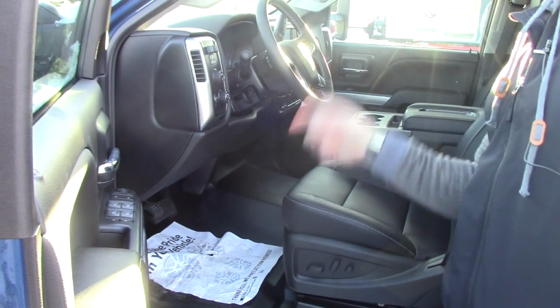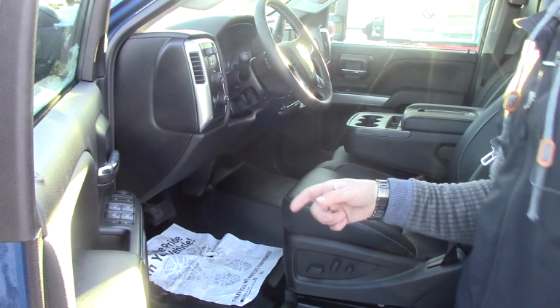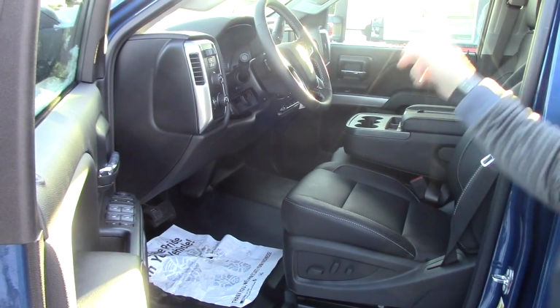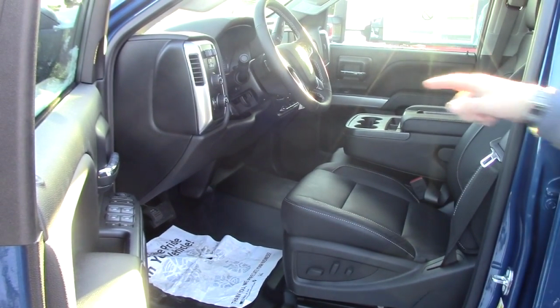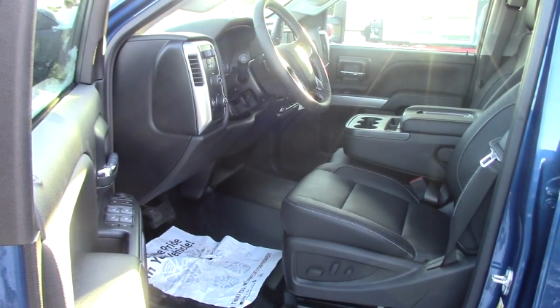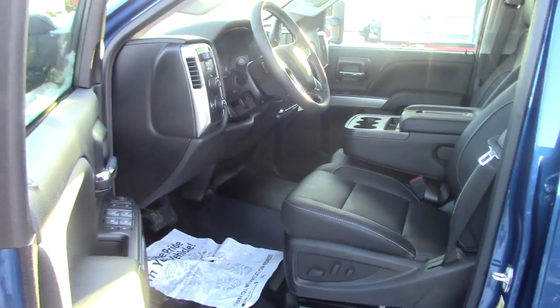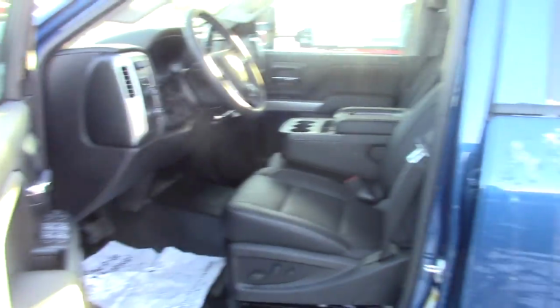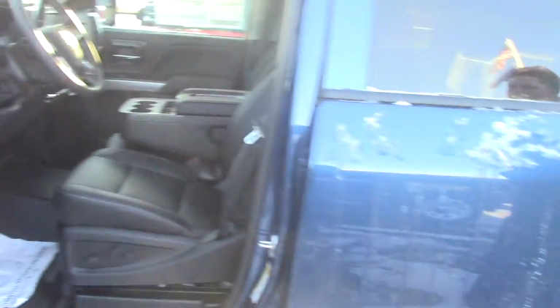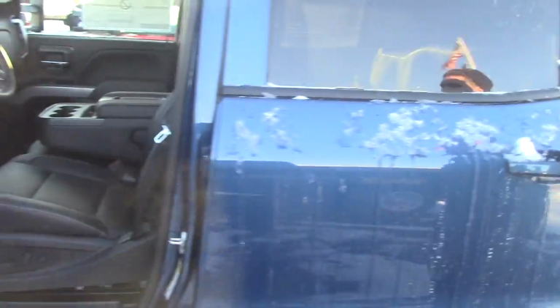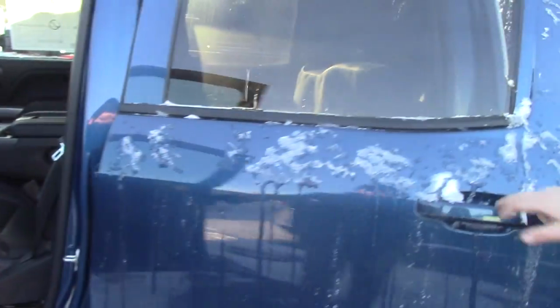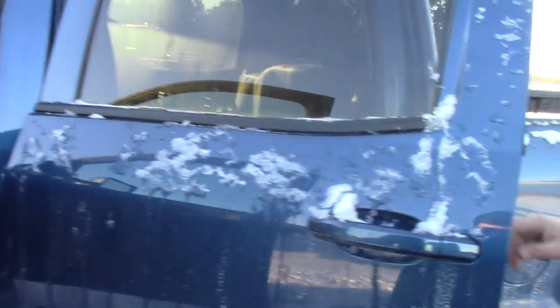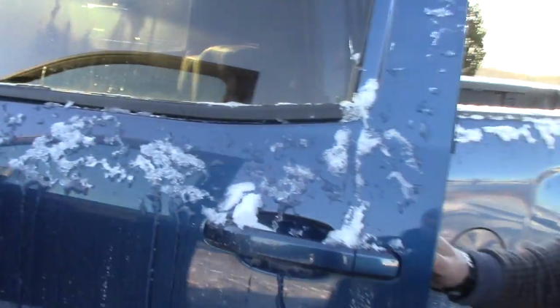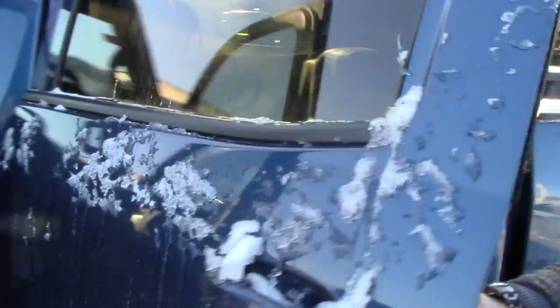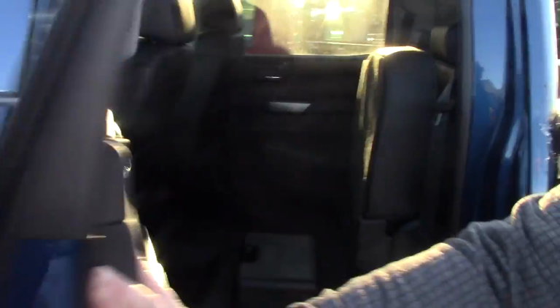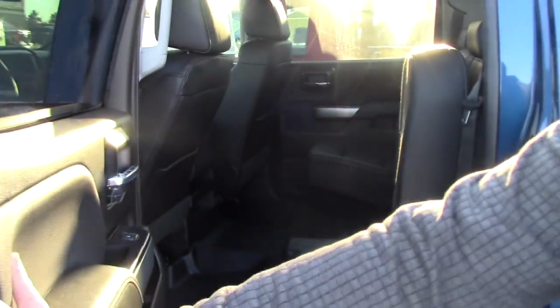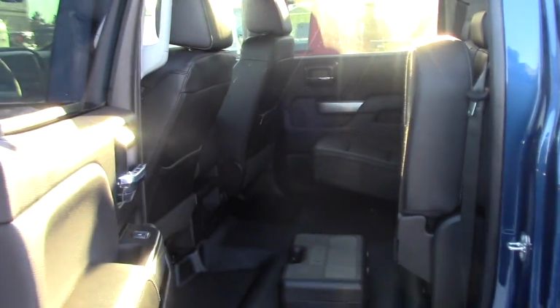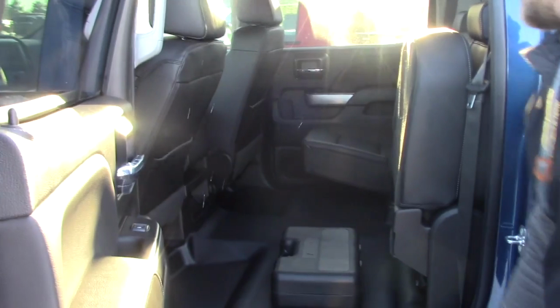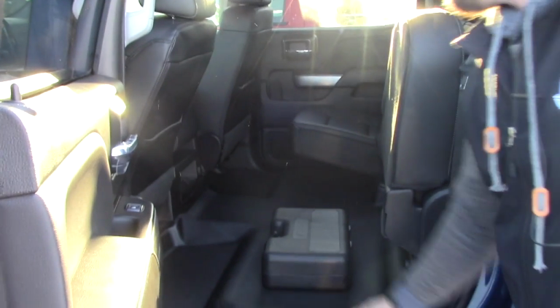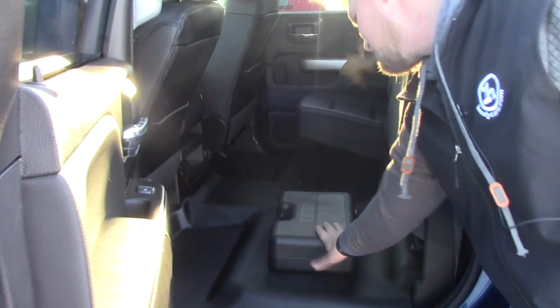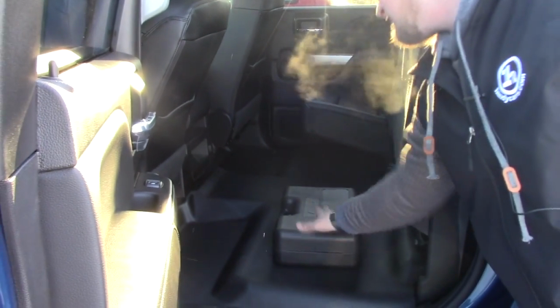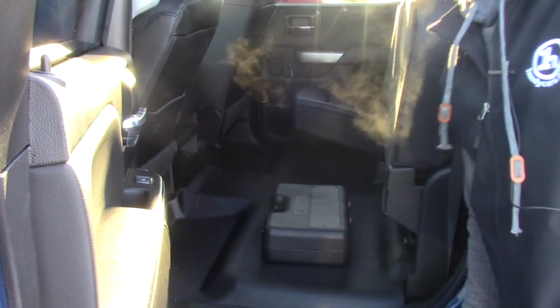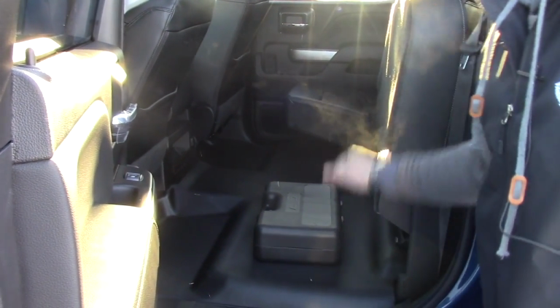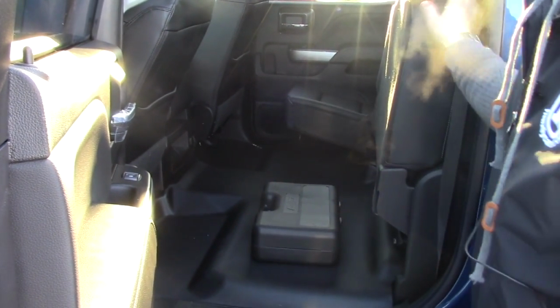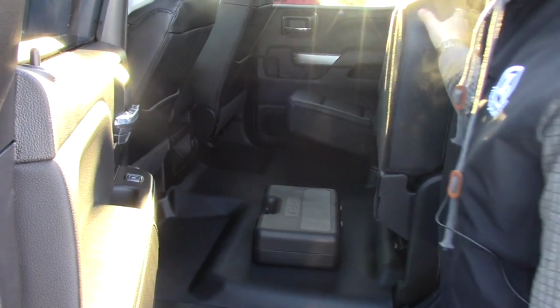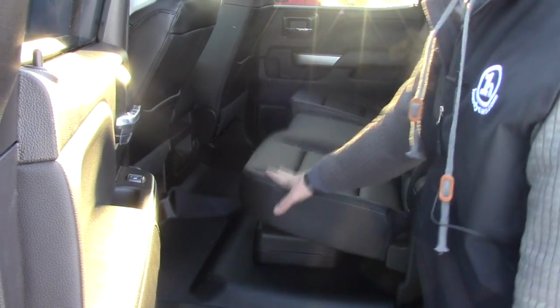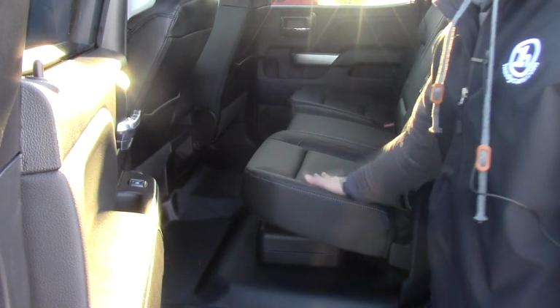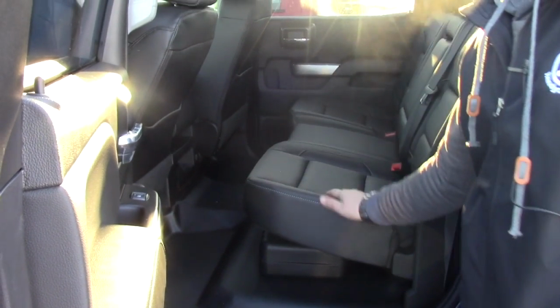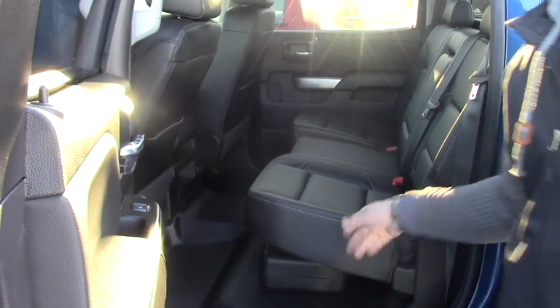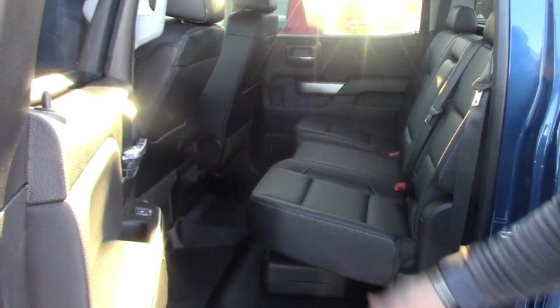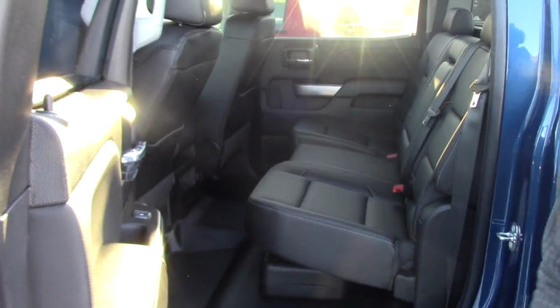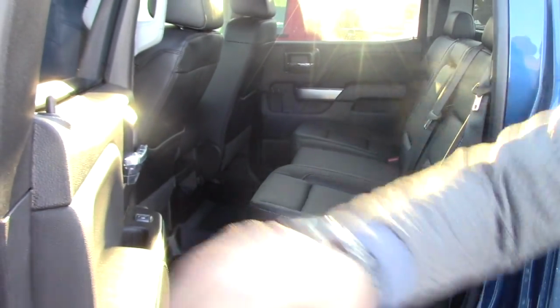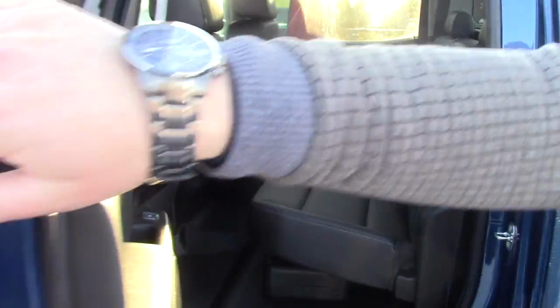It has heated seats, cruise control, and hands-free Bluetooth. Being a crew cab, it's got tons of room in the back. It actually has extra accessories and leather seats, so that's a great option as well.